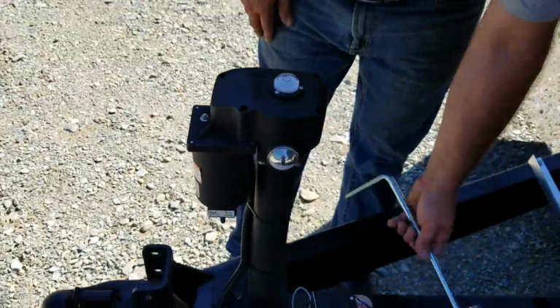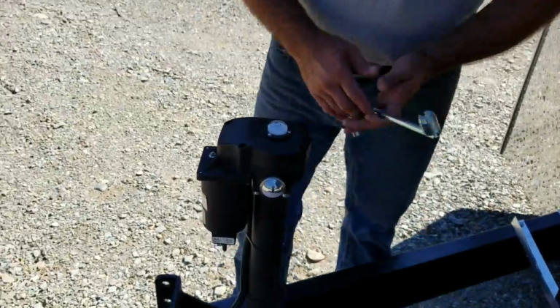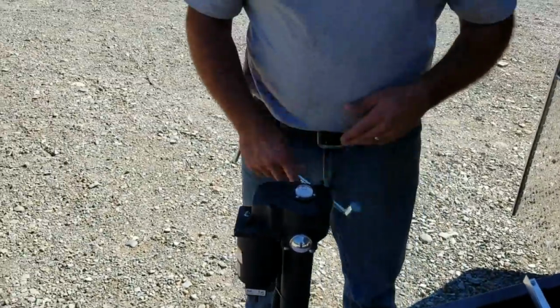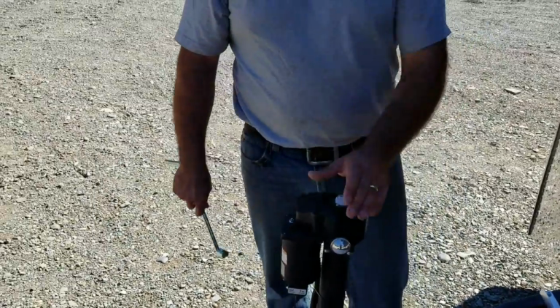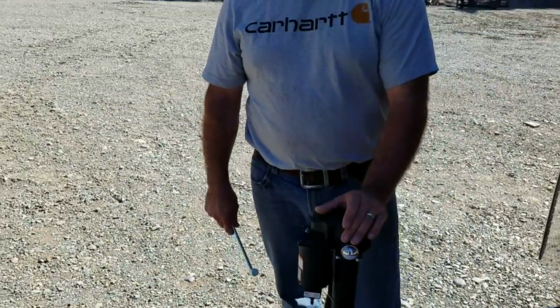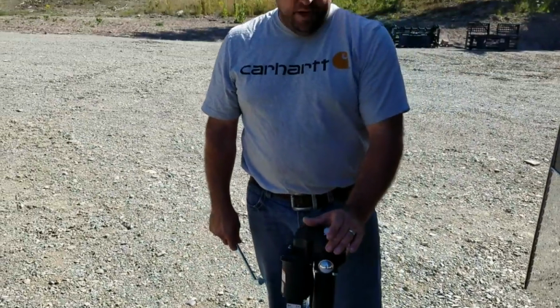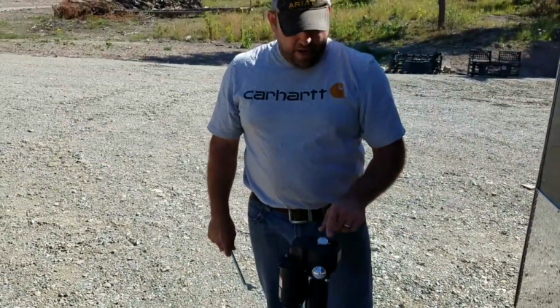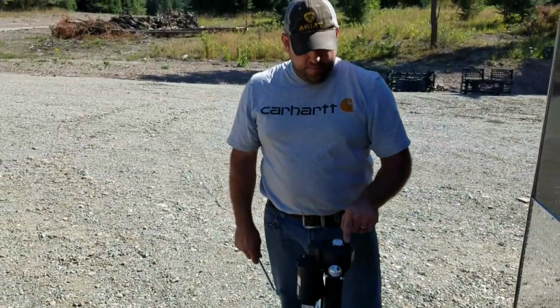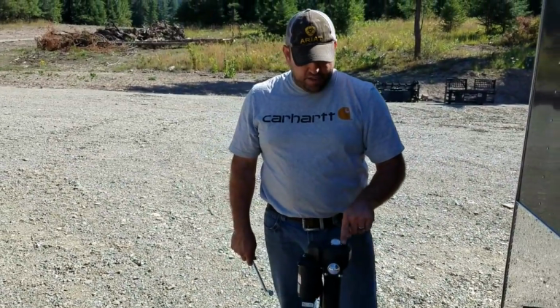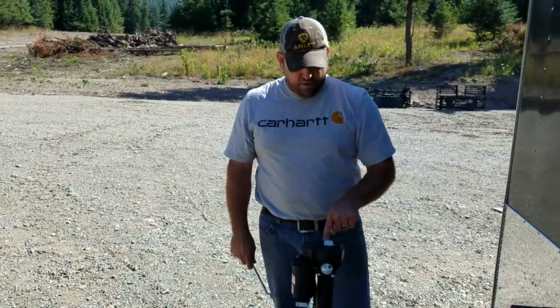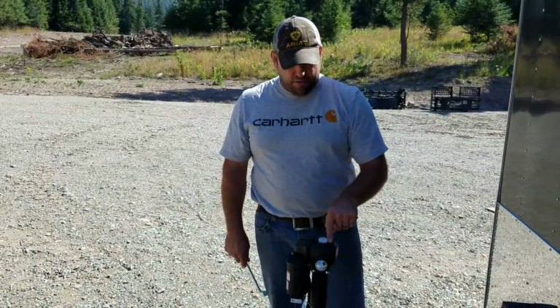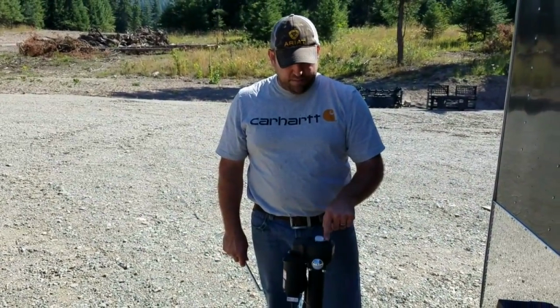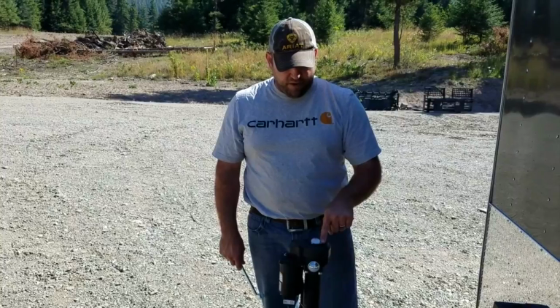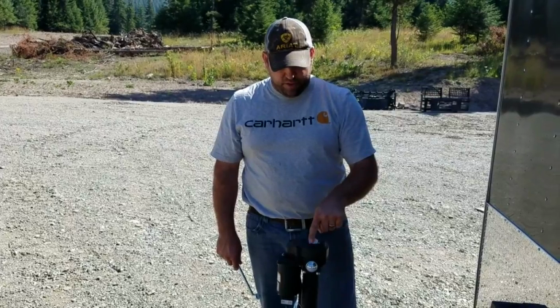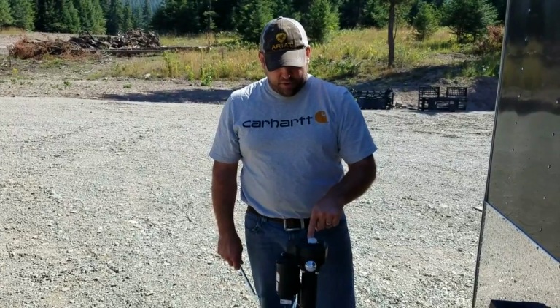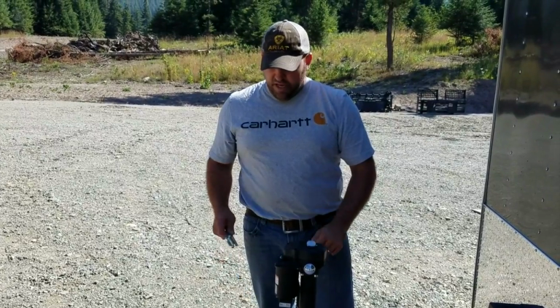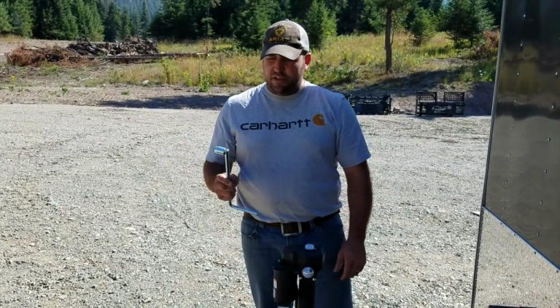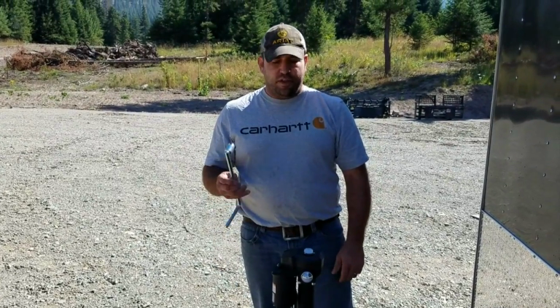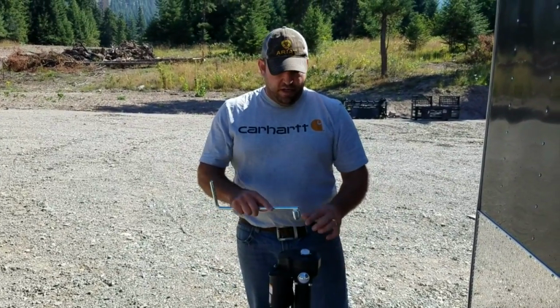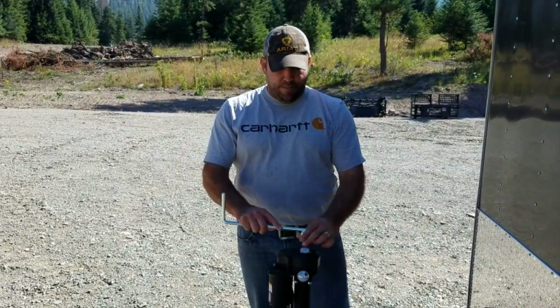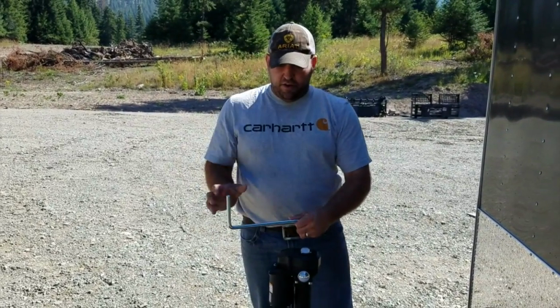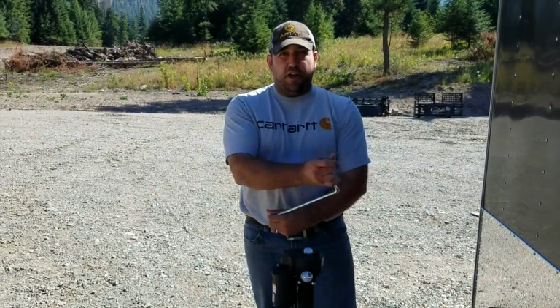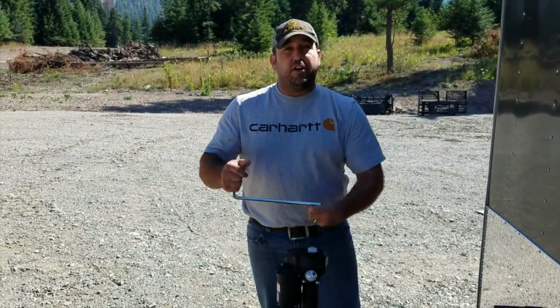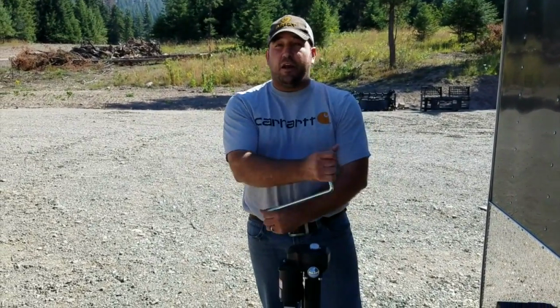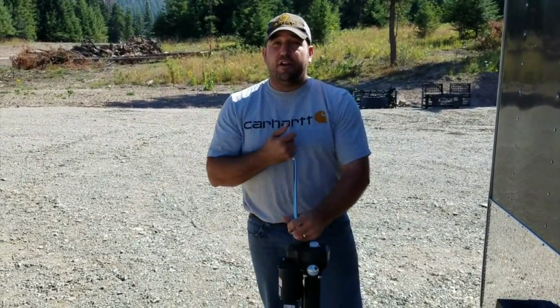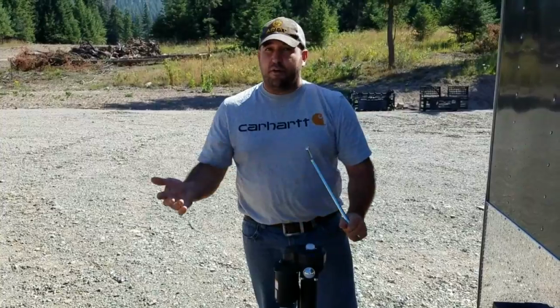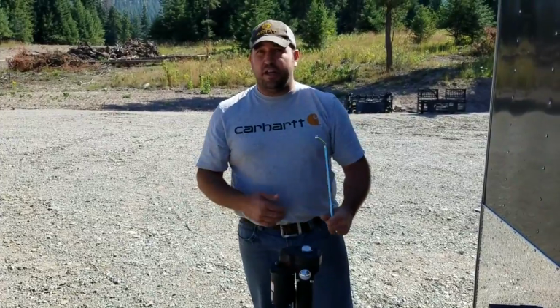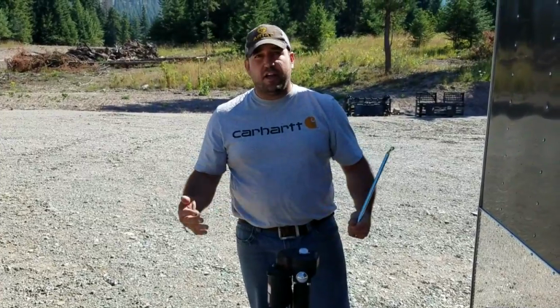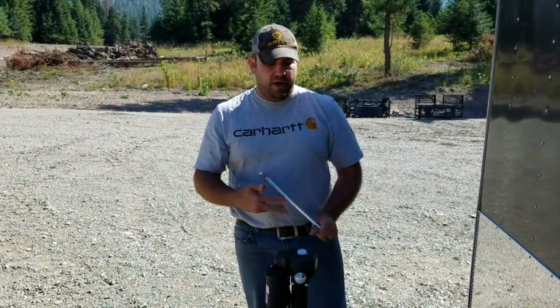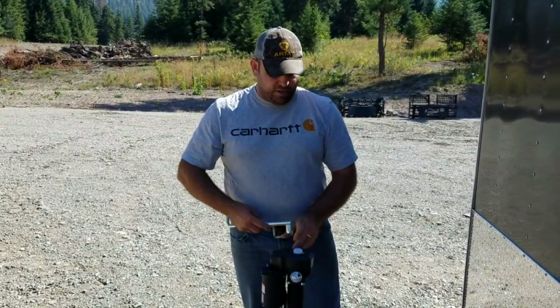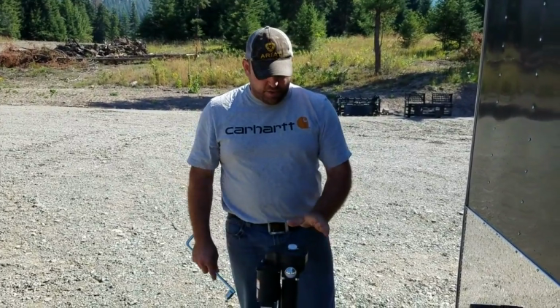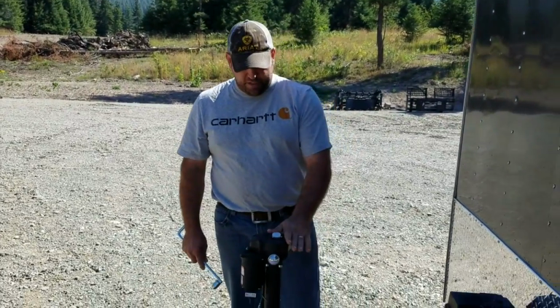If you ever lose your 12 volt power, basically this little level comes off right here — there's three little screws. They give you this tool with it; you drop it down in there and you can actually crank it down manually if your battery goes dead and you get stuck somewhere. So that's a really nice system.